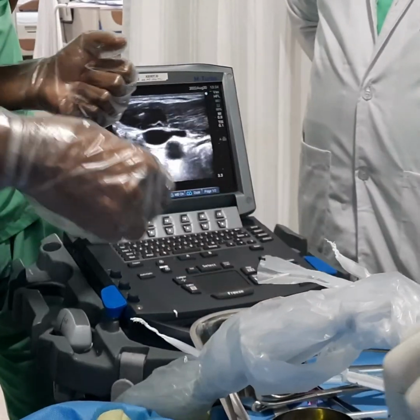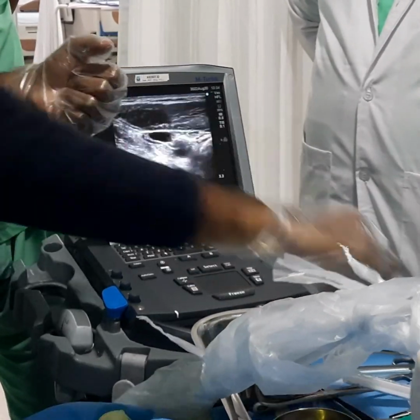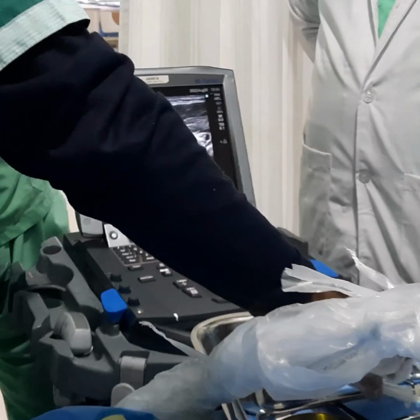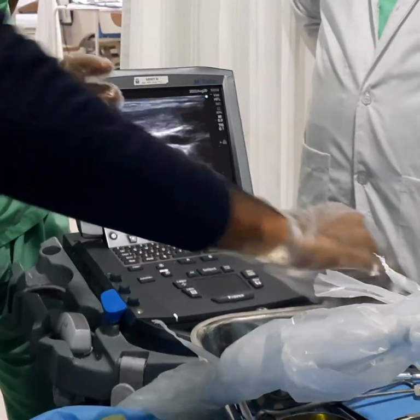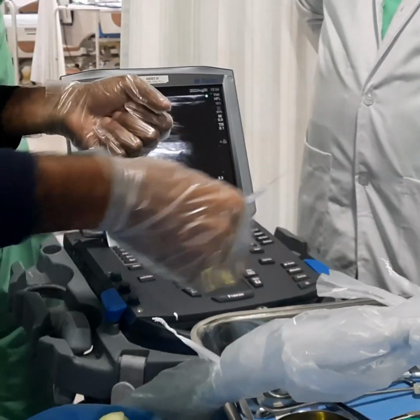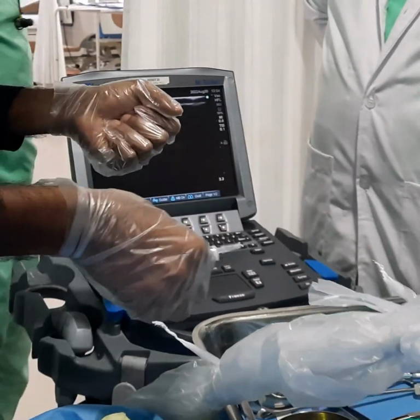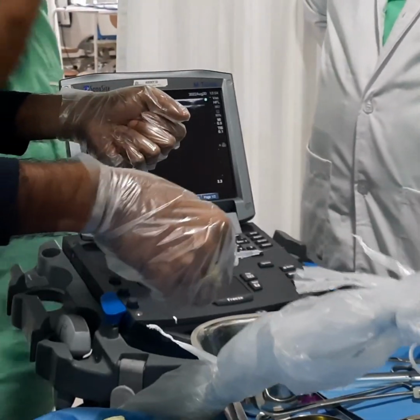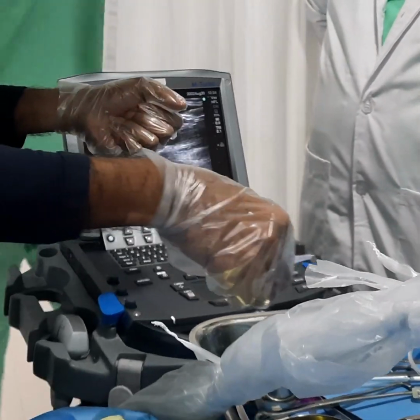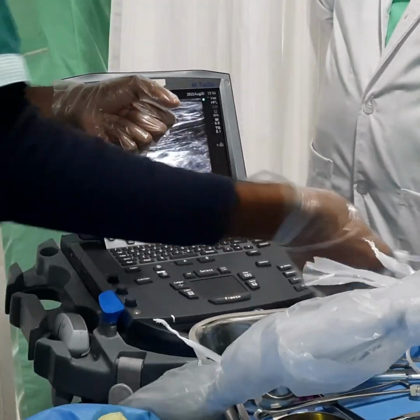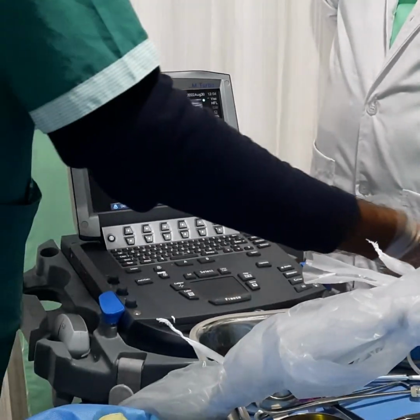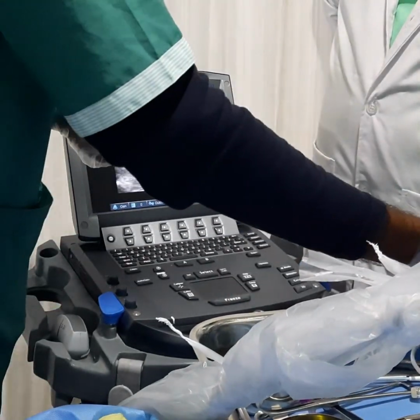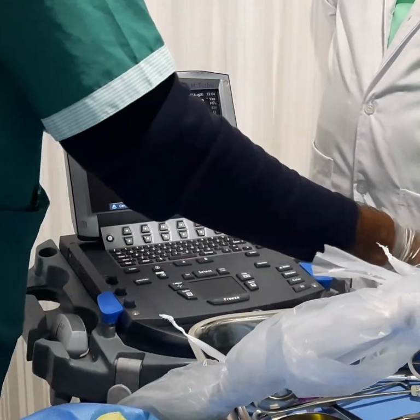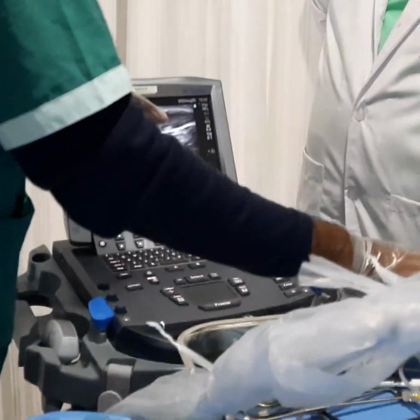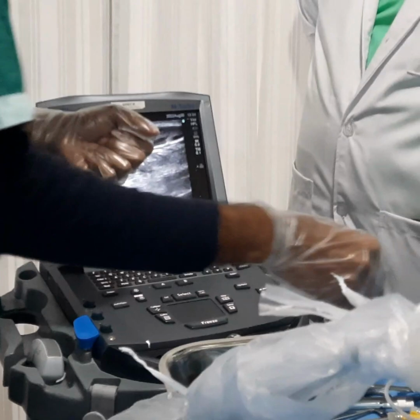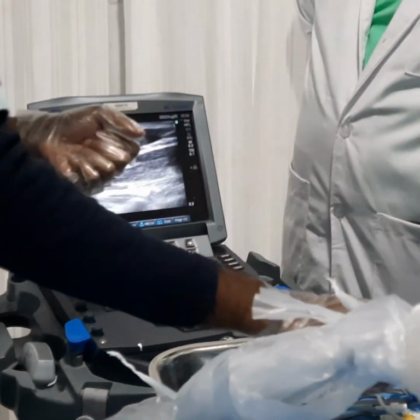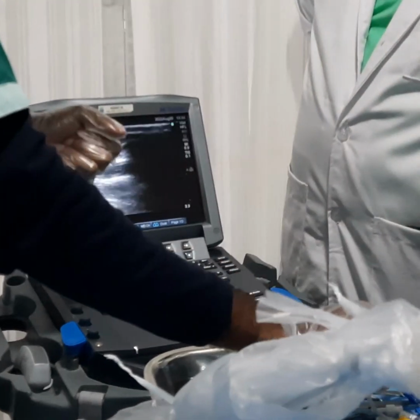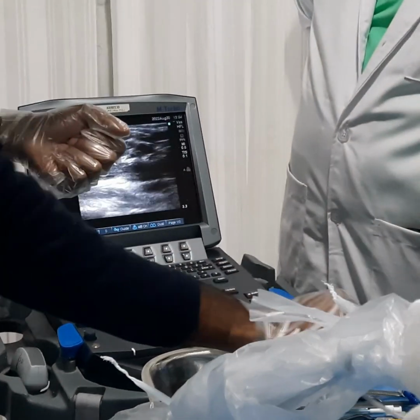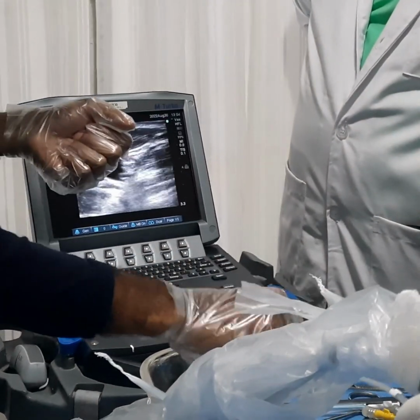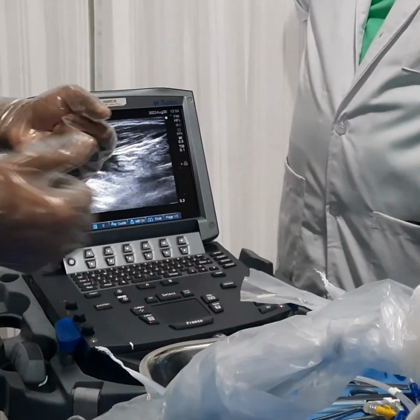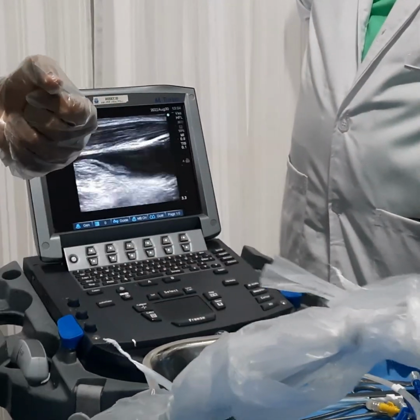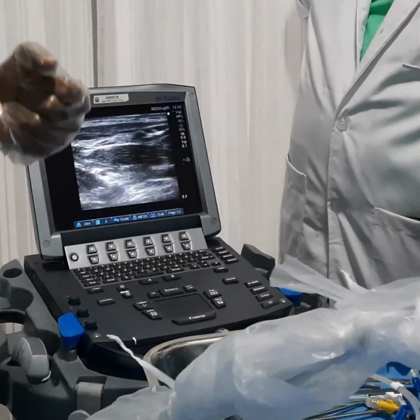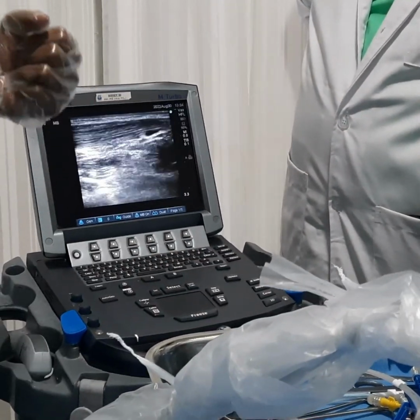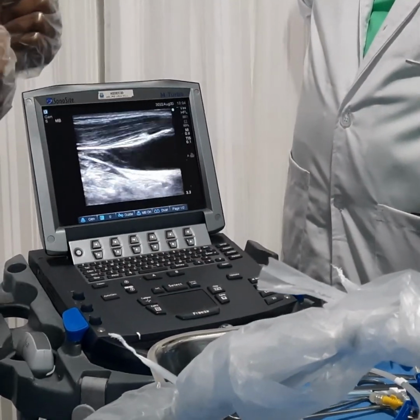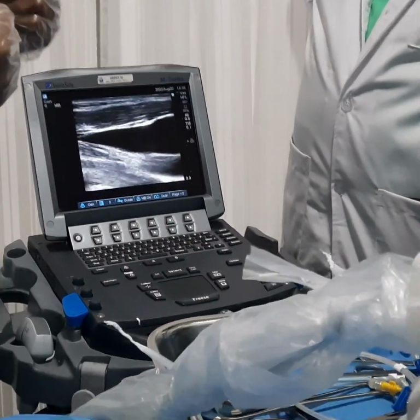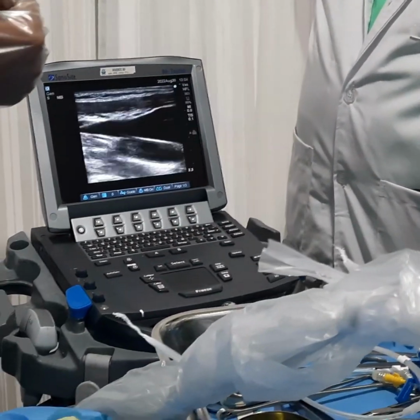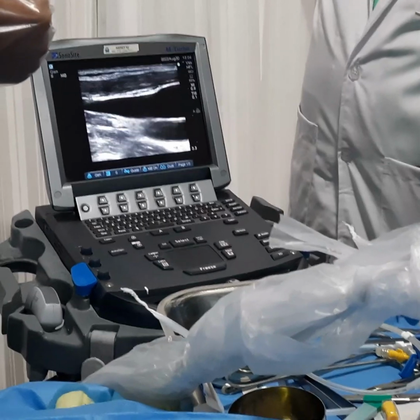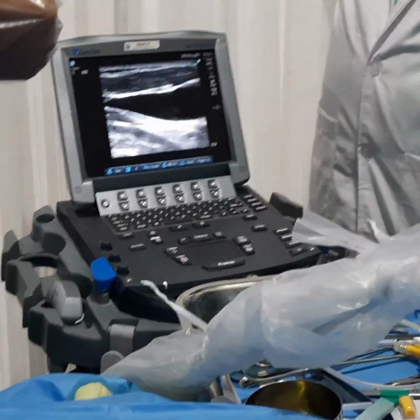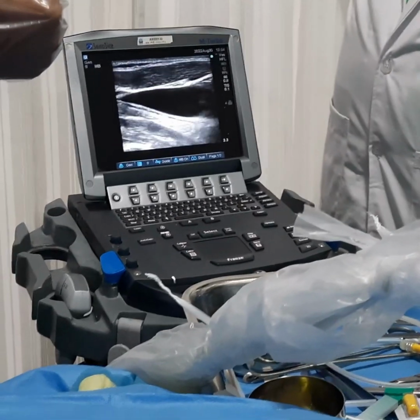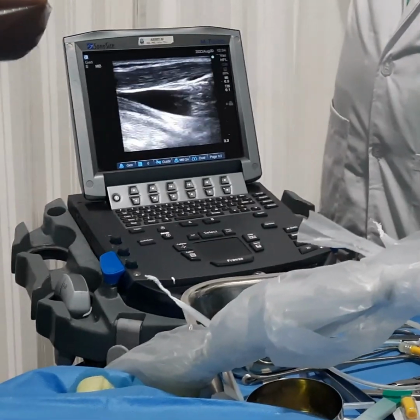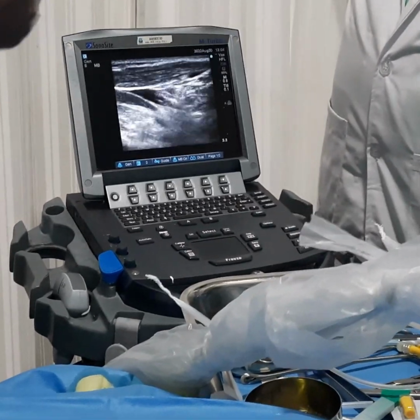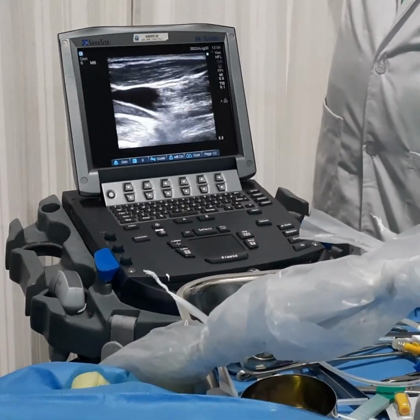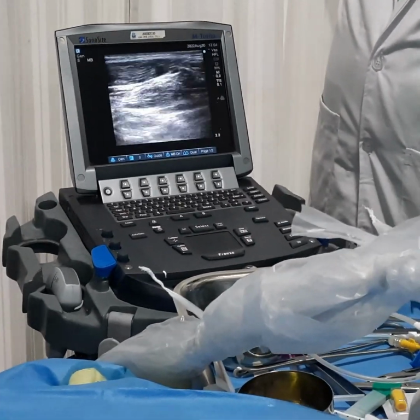This is the second part of my central line insertion video. You can see the IJV on screen, which is marked in blue. The underlying structure is the carotid, and this is the long axis view.